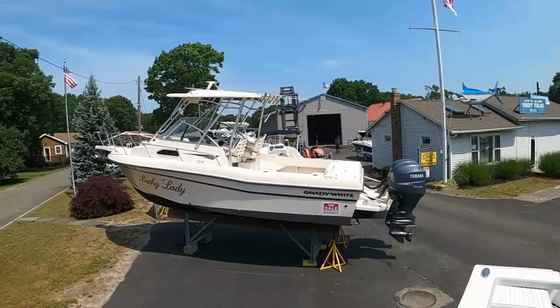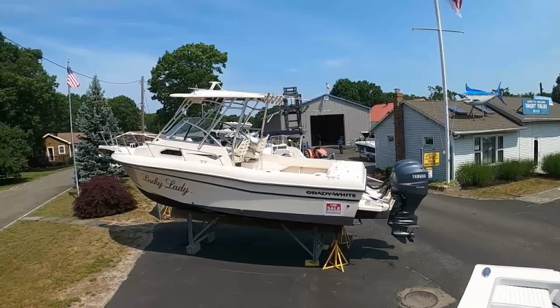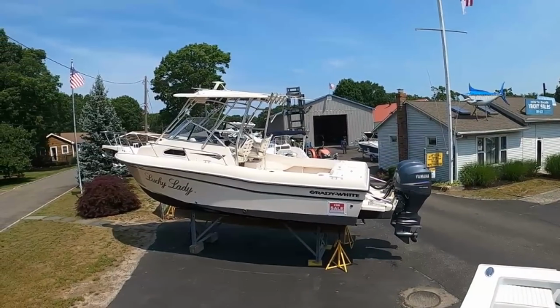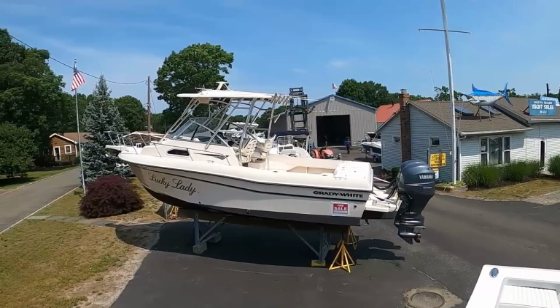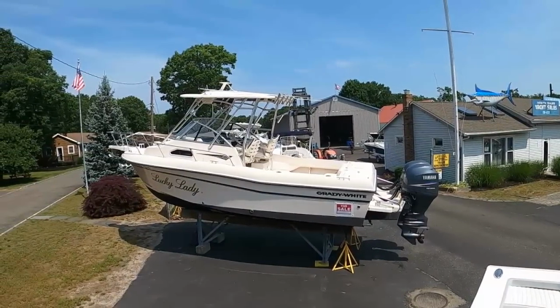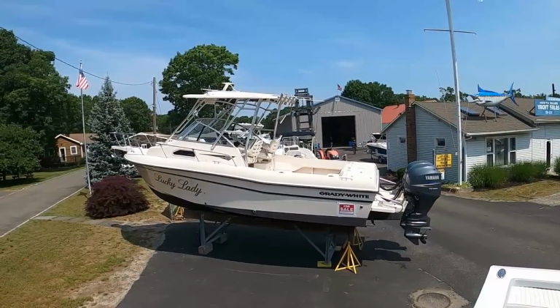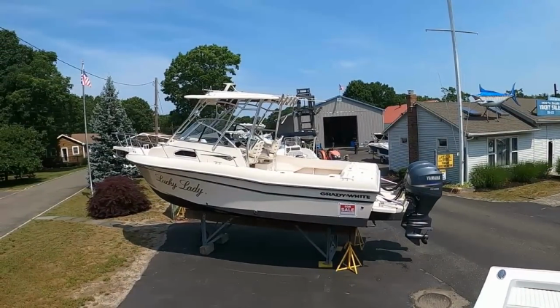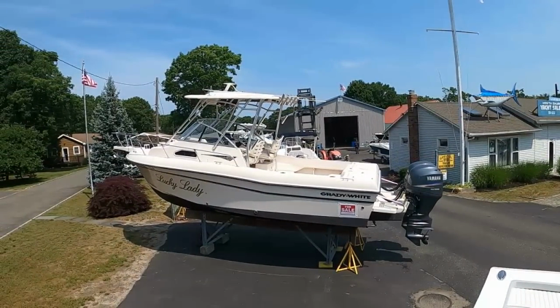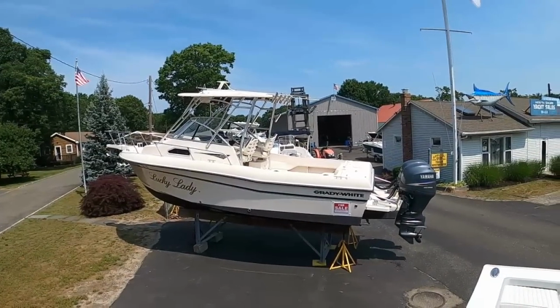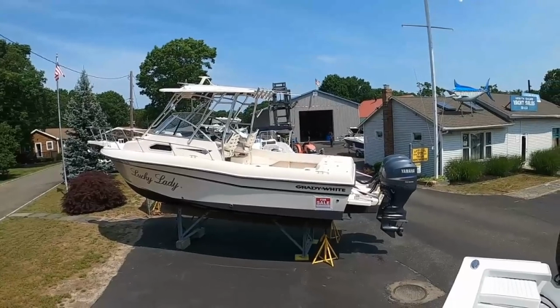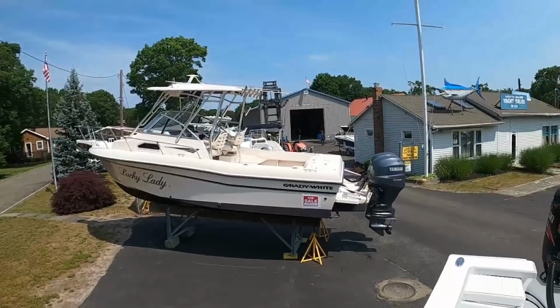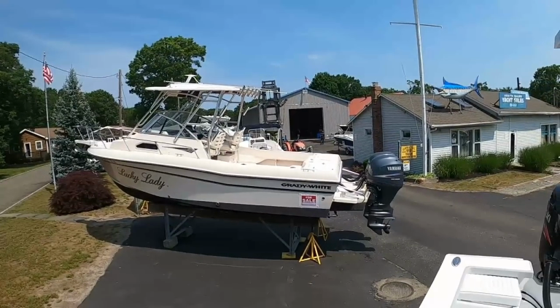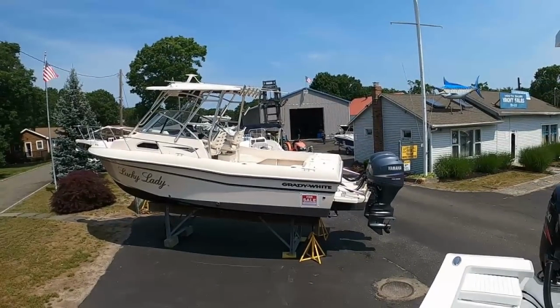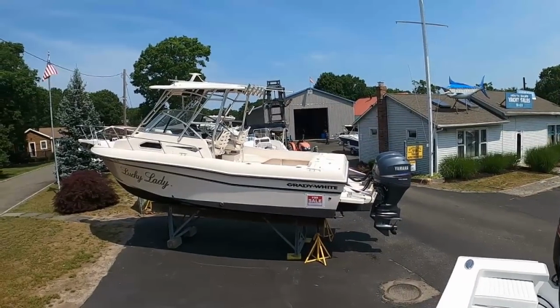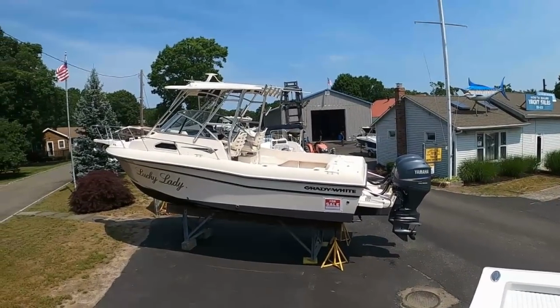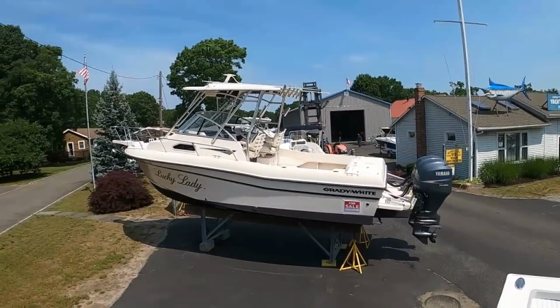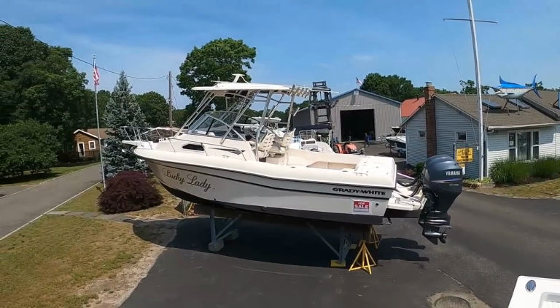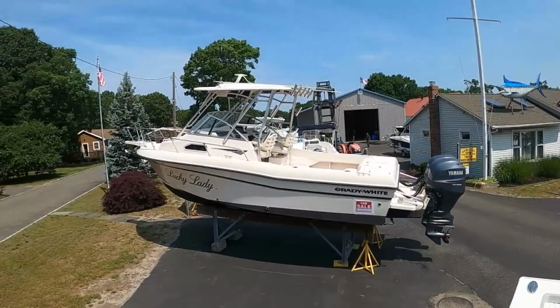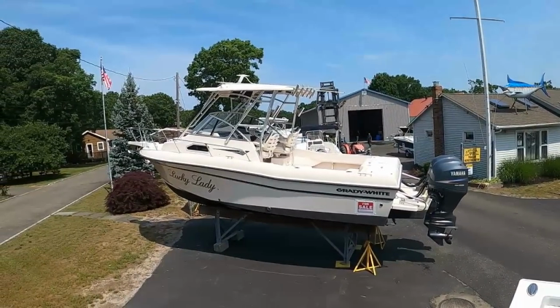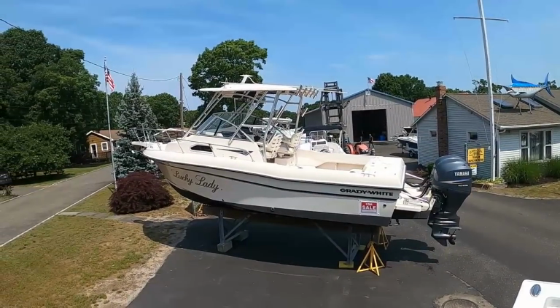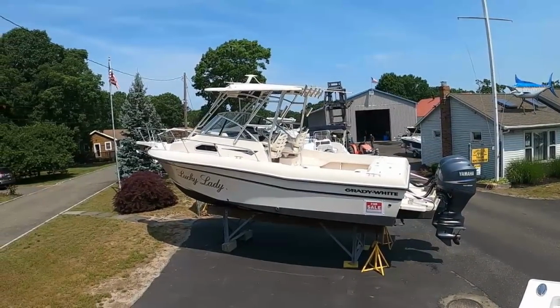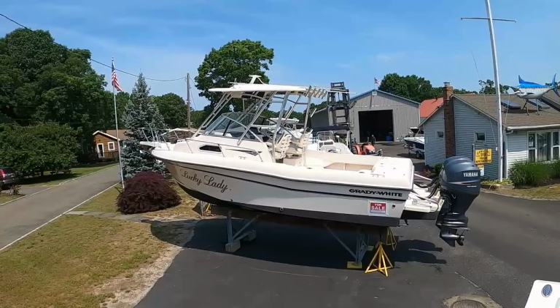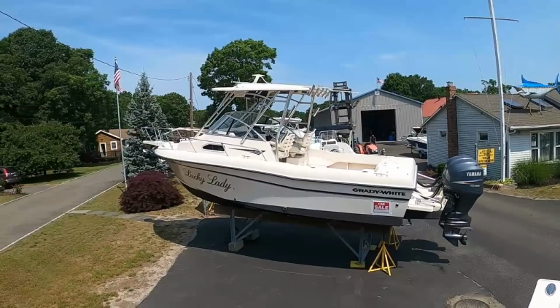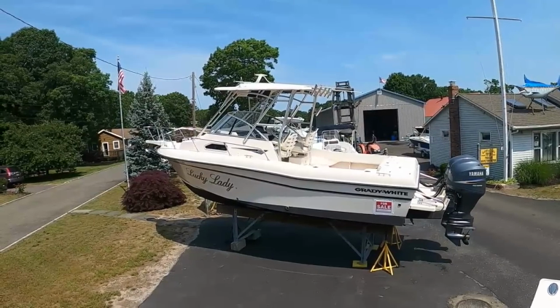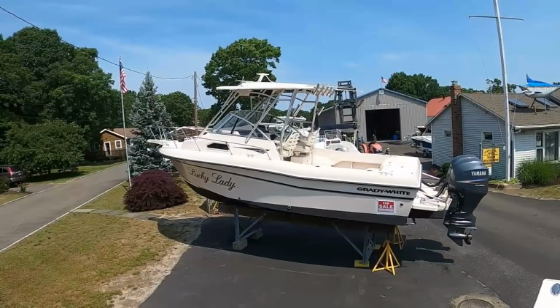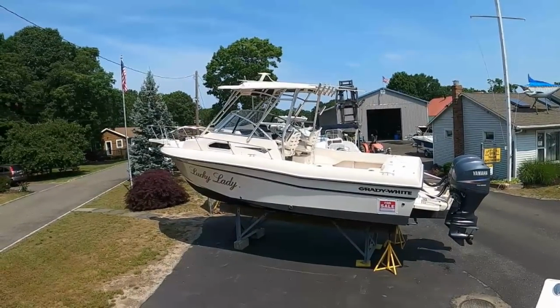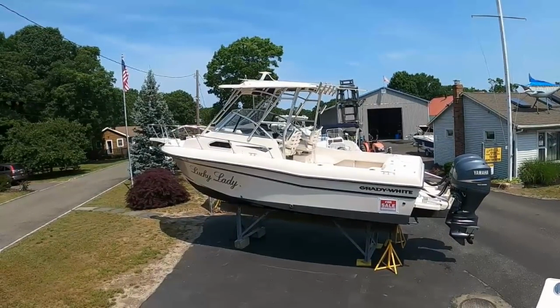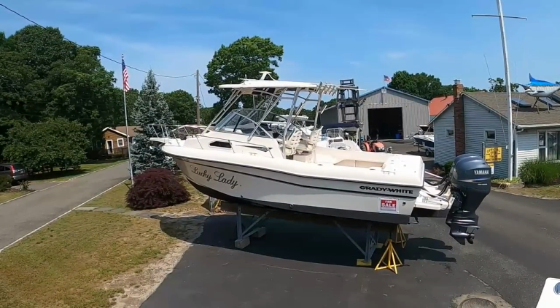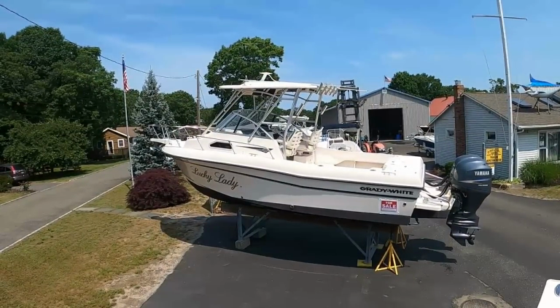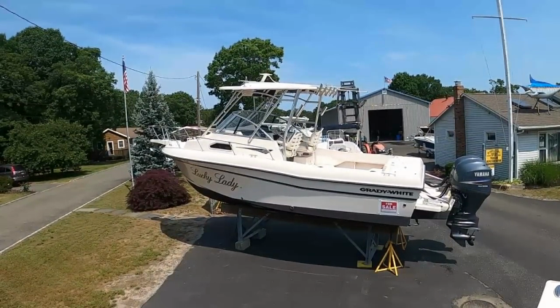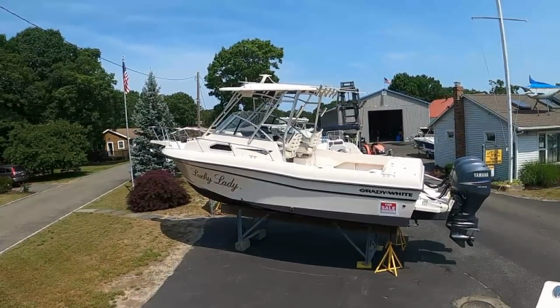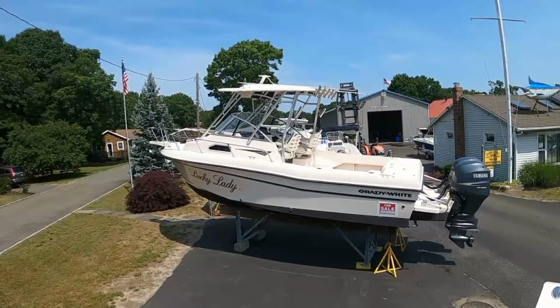All right, we've got one more boat right there — a 2007 23-foot Grady Gulfstream, twin 150s, under 200 hours, $58,000. In this environment, that's also a good deal. Let's jump on that one and see what it's about.